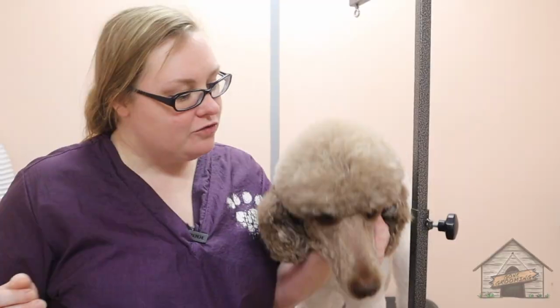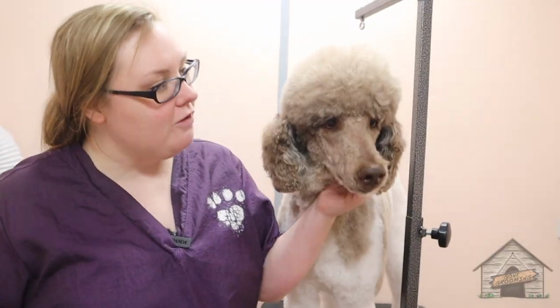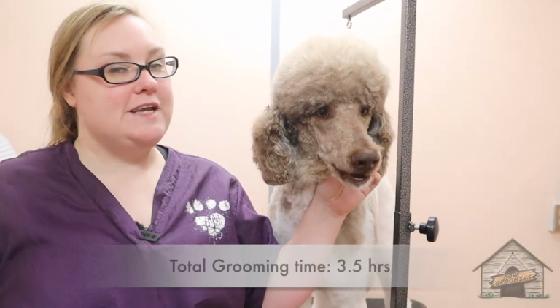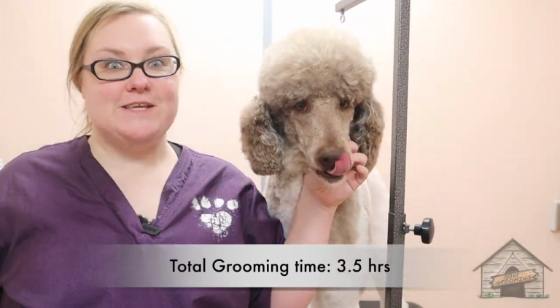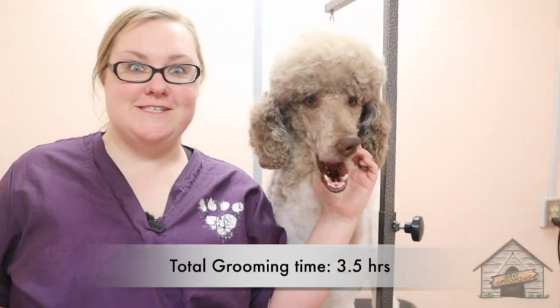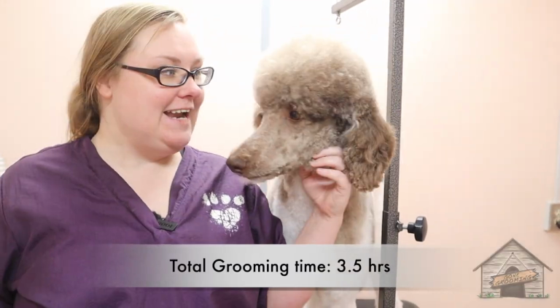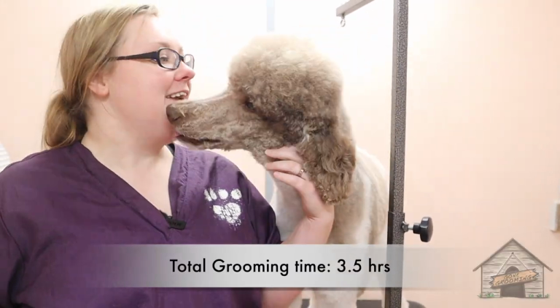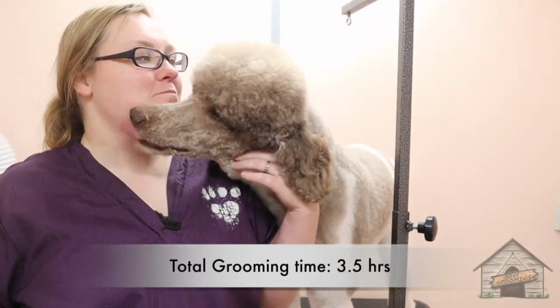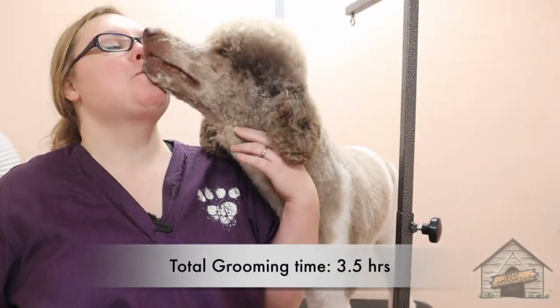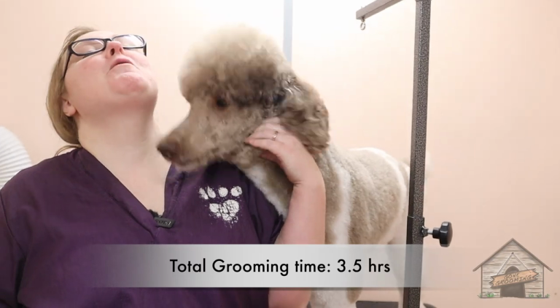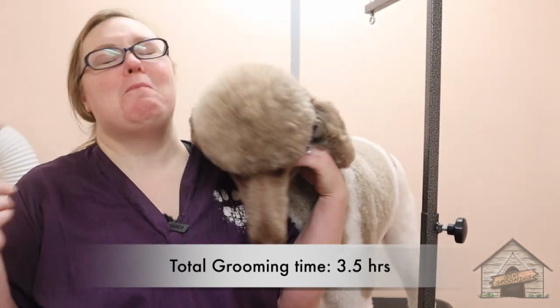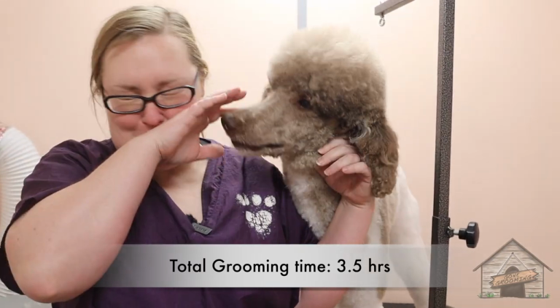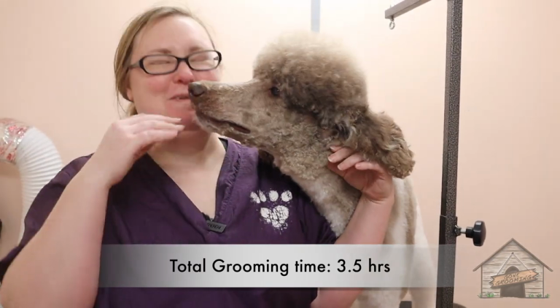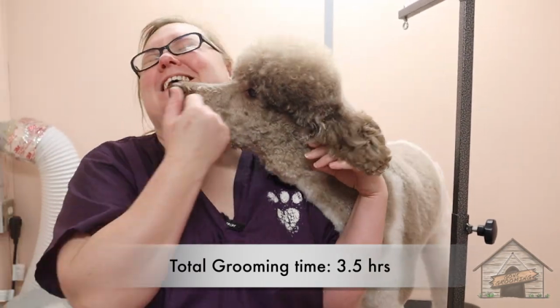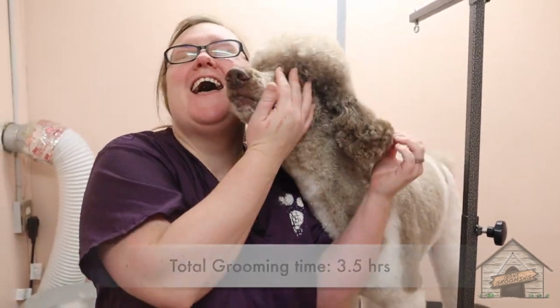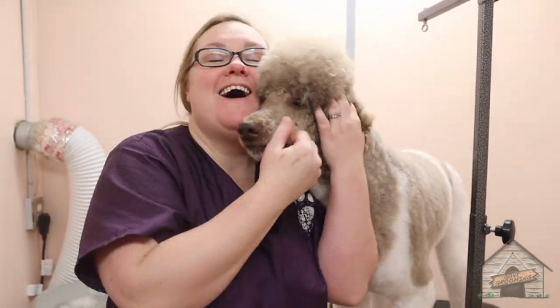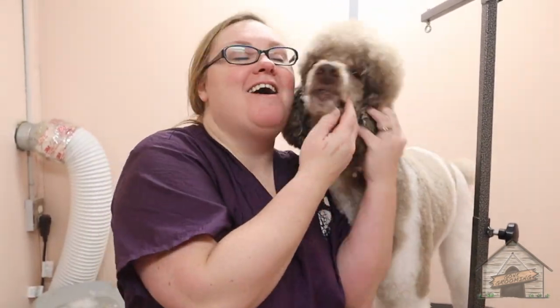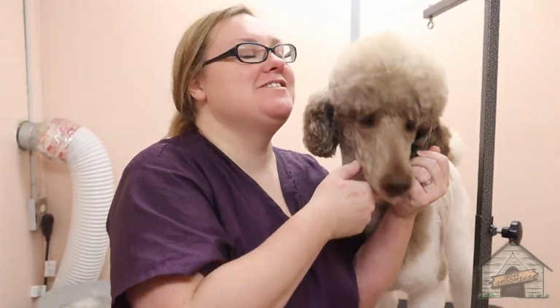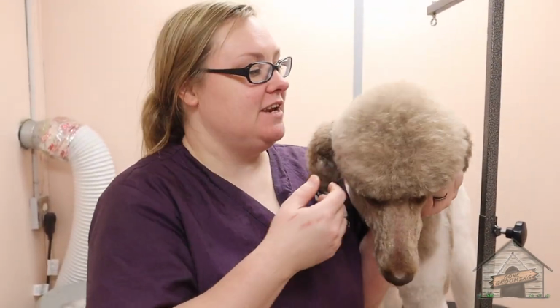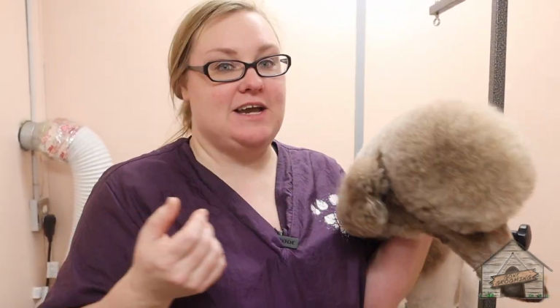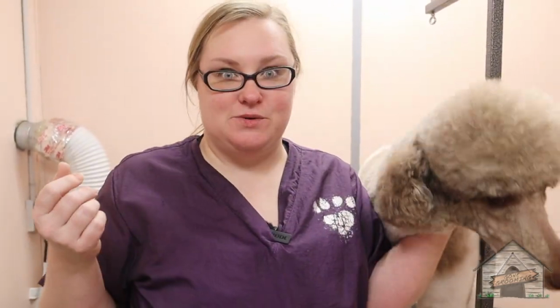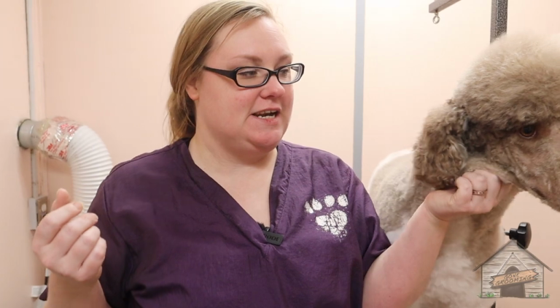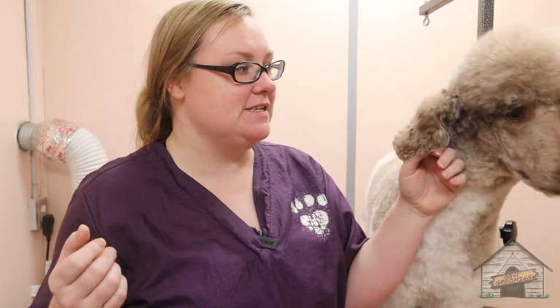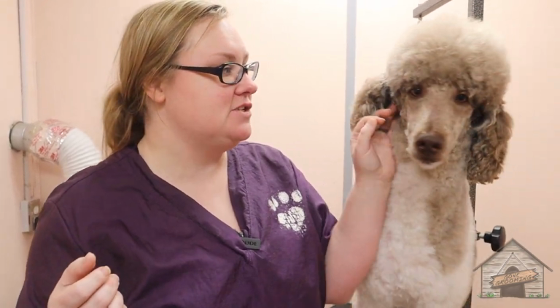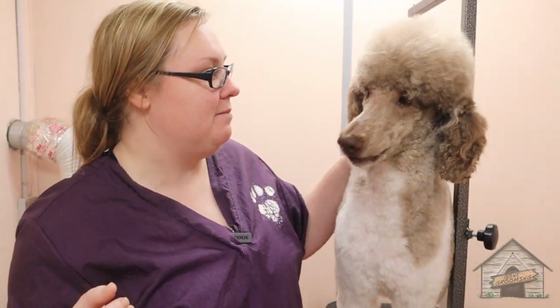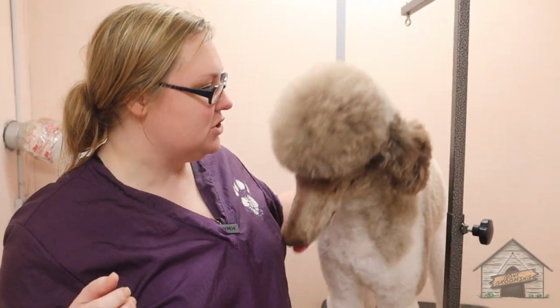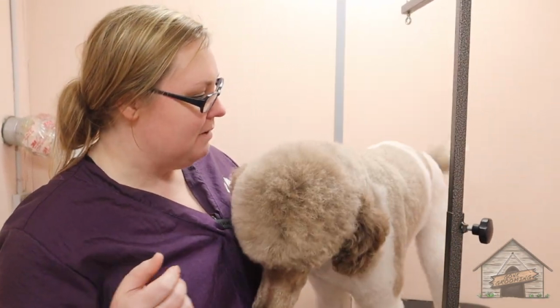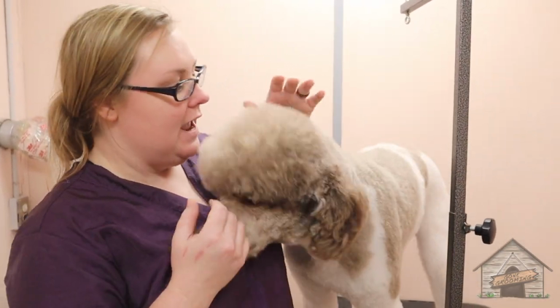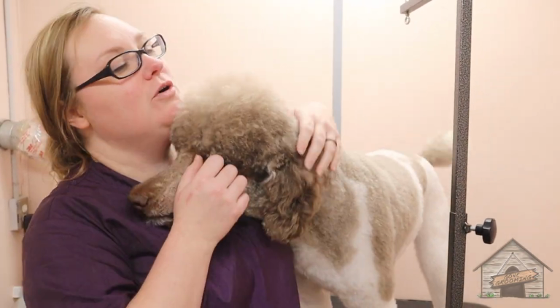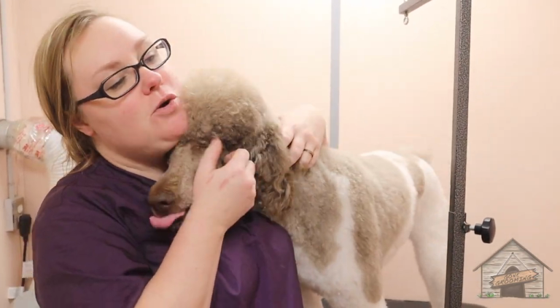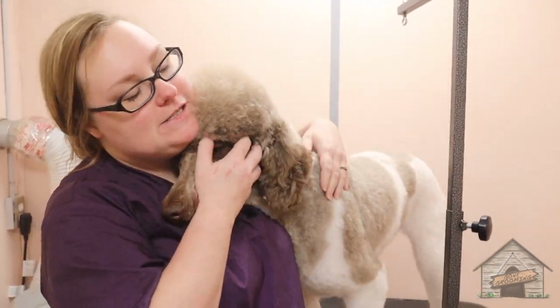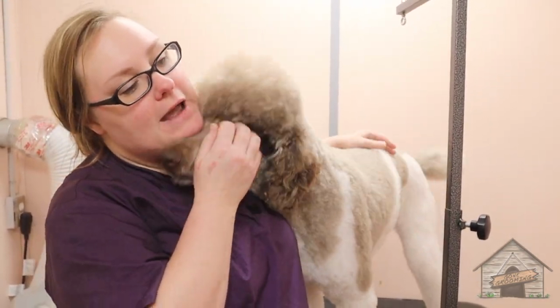So this here is Carson and he's so excited that he got his grooming today. He did such a fabulous job, and you are so handsome now.